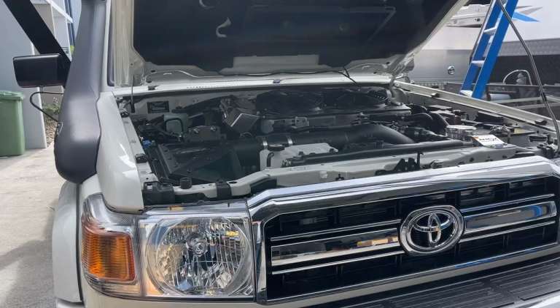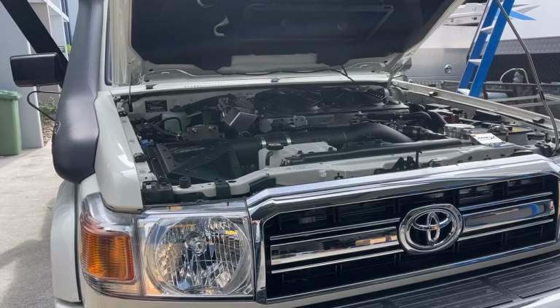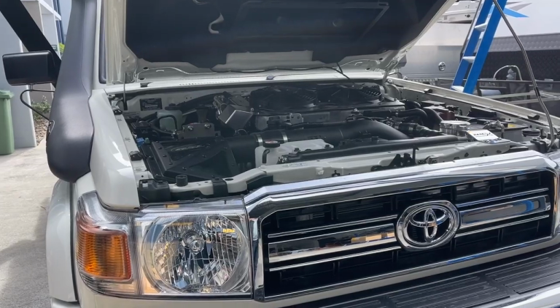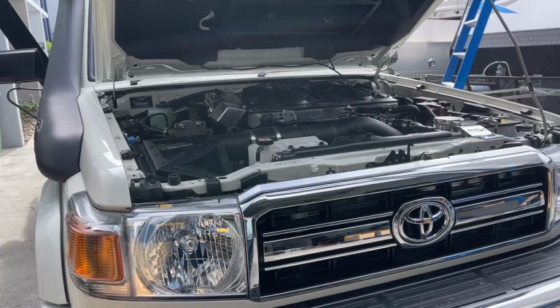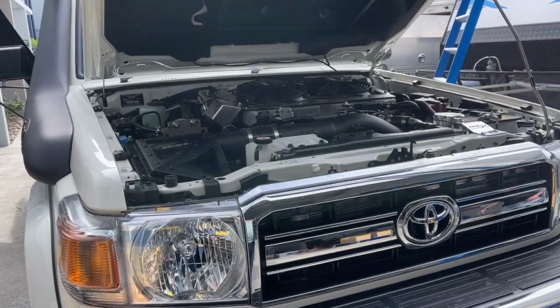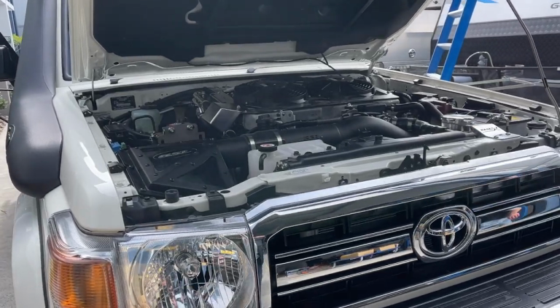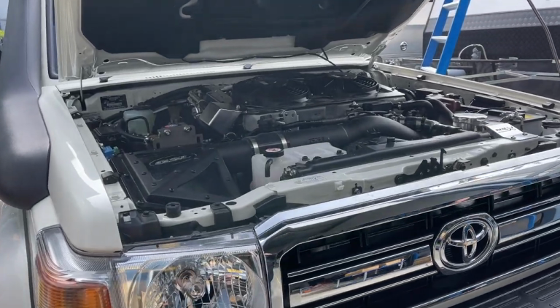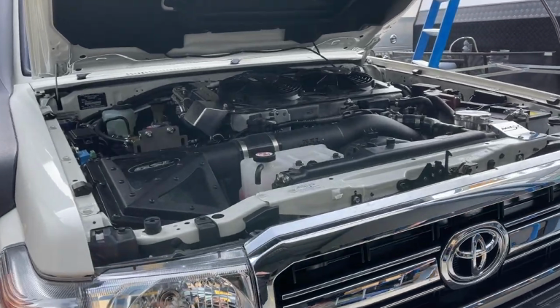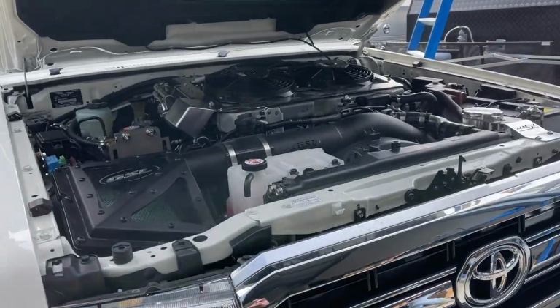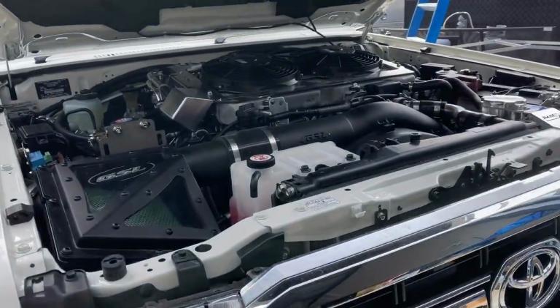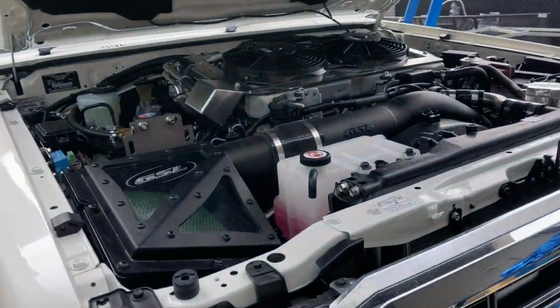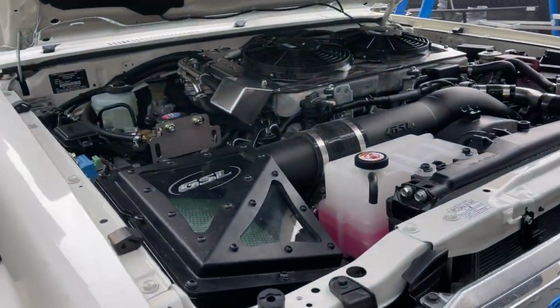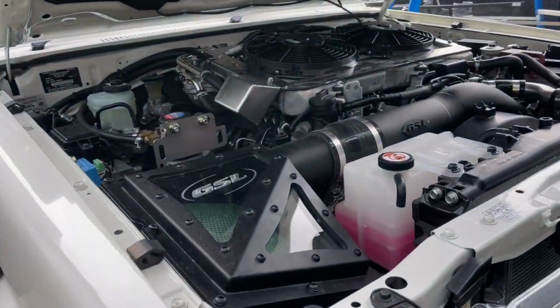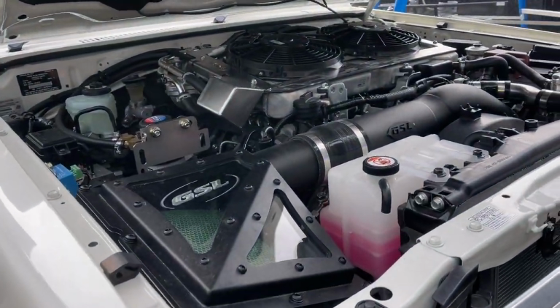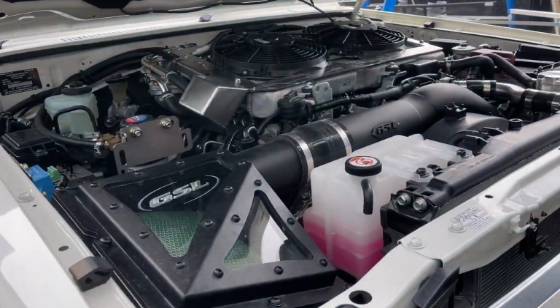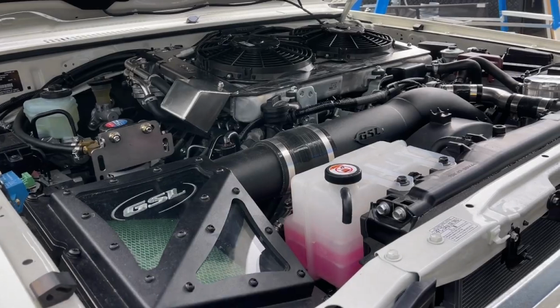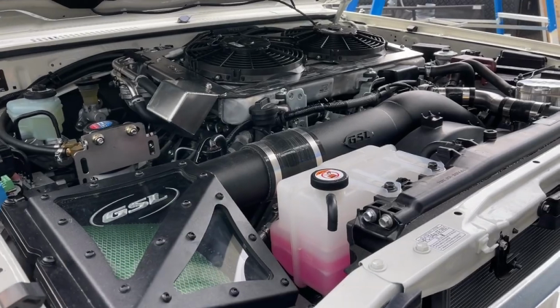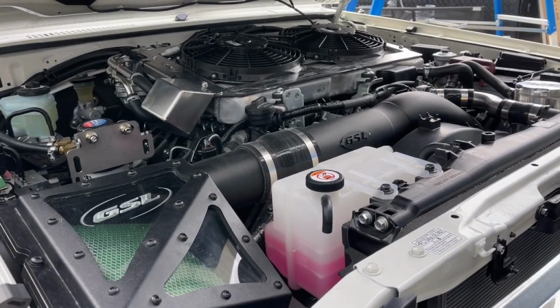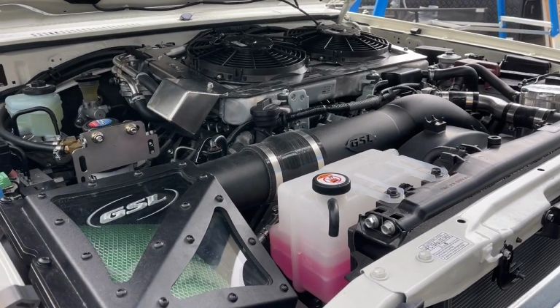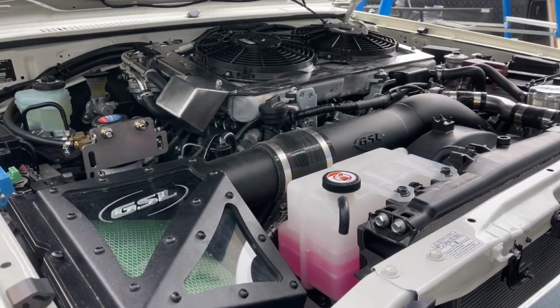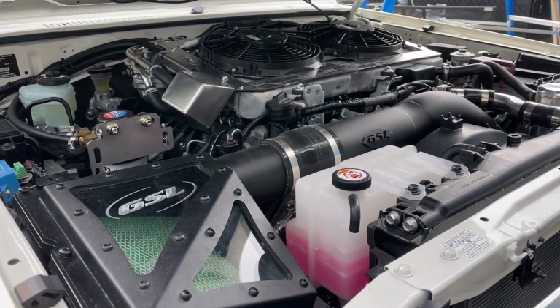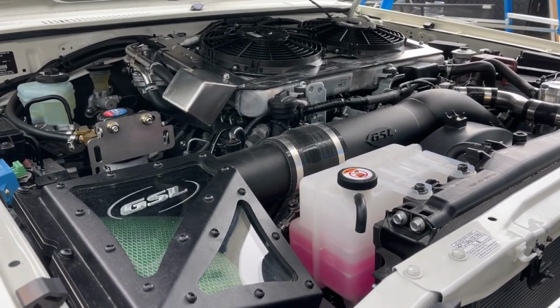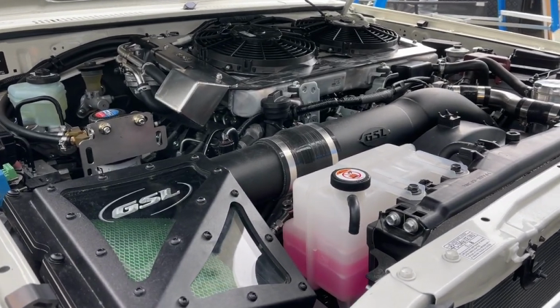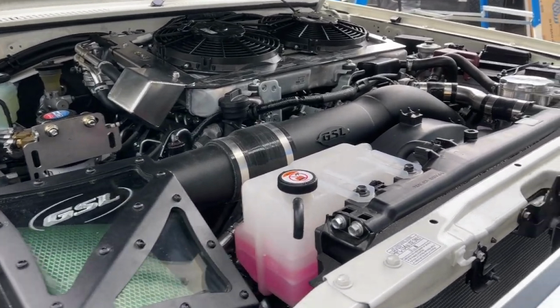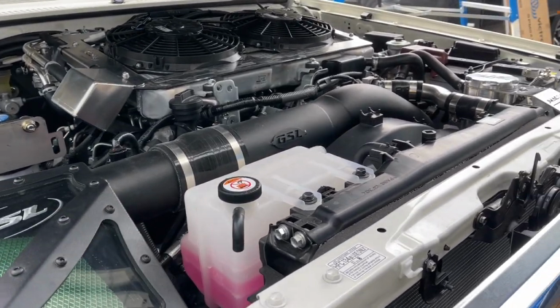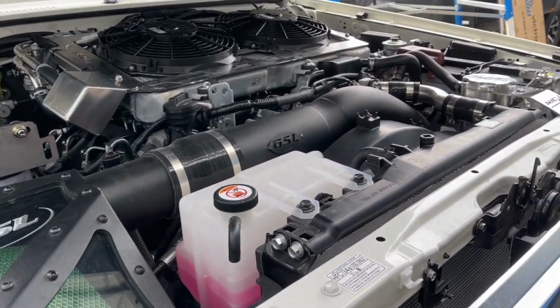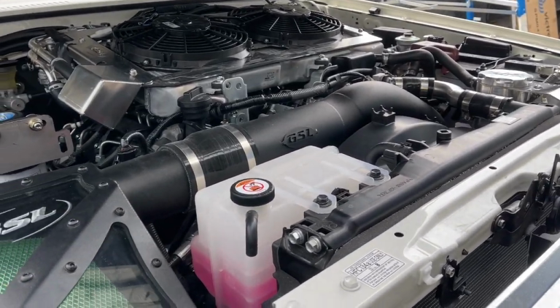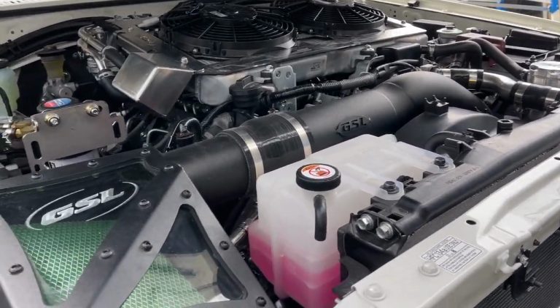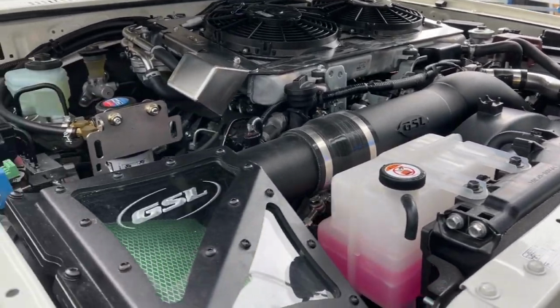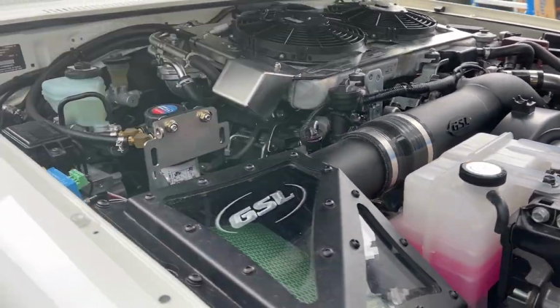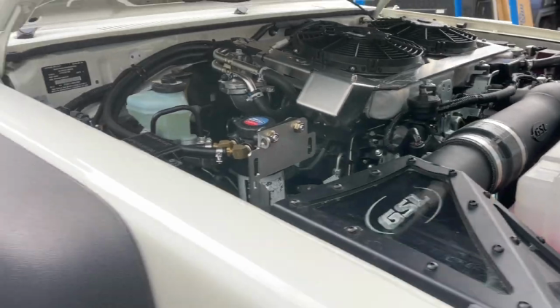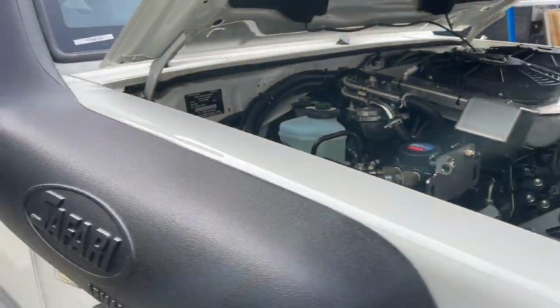Hi, Bruce from Safari. We're going to do a little final filming on this LC79 before it leaves us and goes over to the west. That's under the engine bay for everyone to have a quick look at — it's well and truly fitted out.